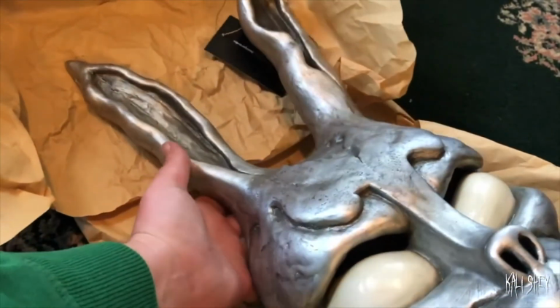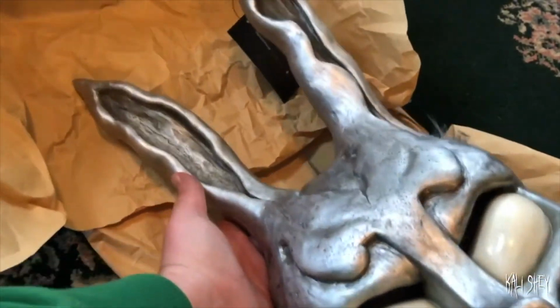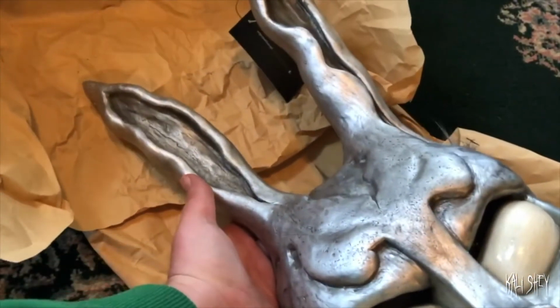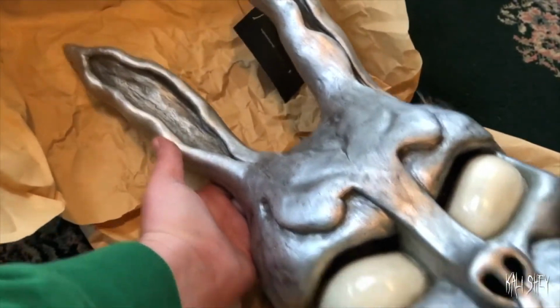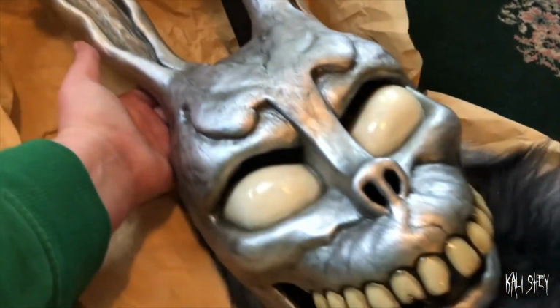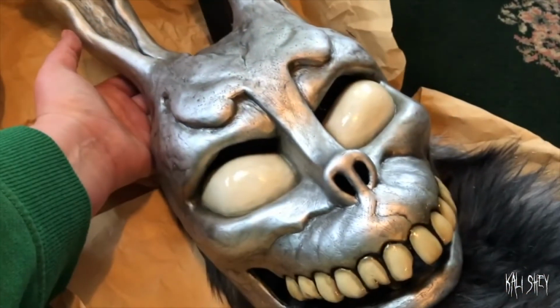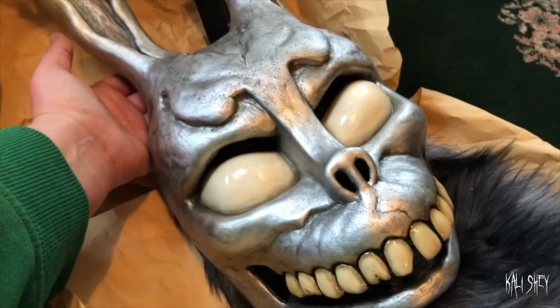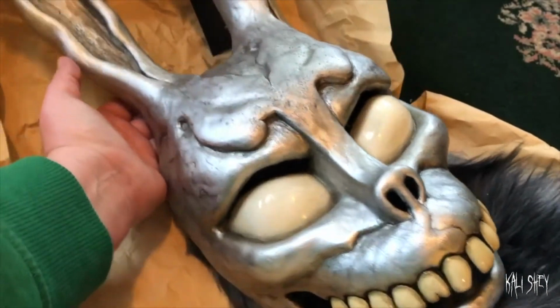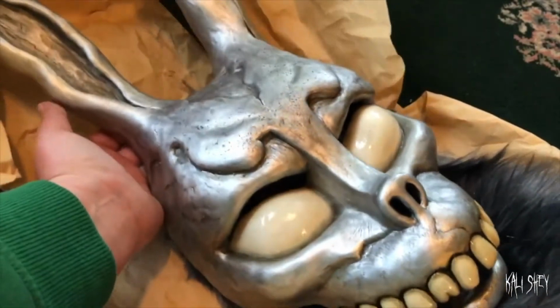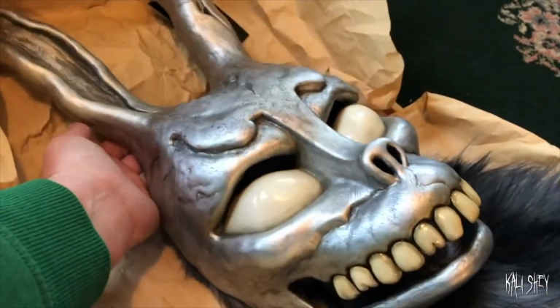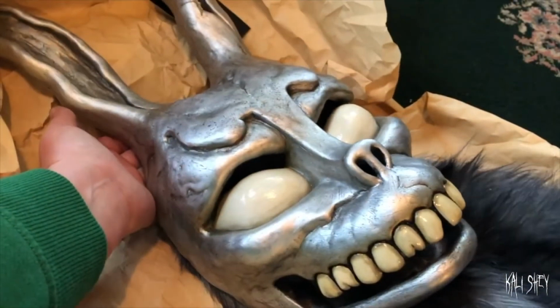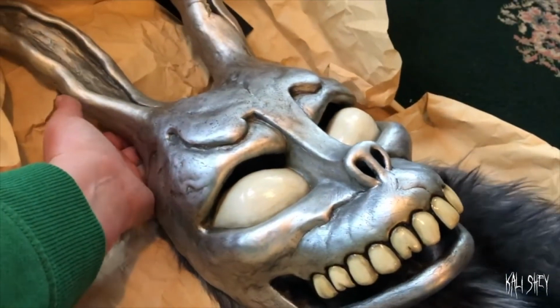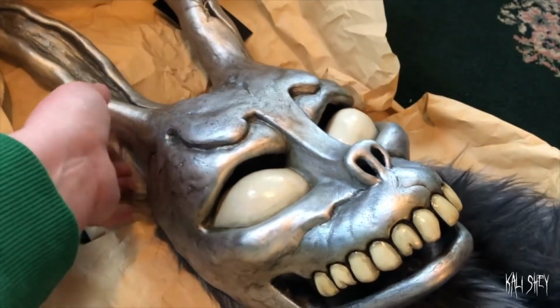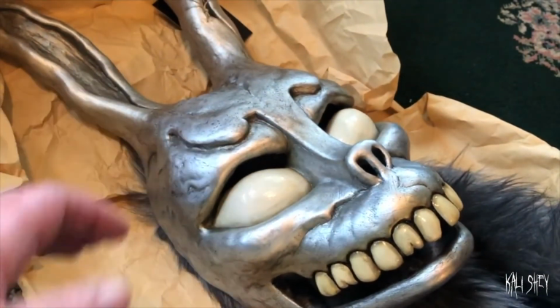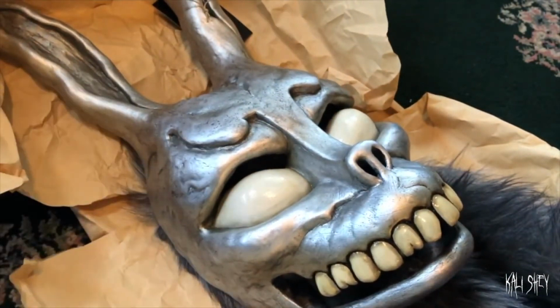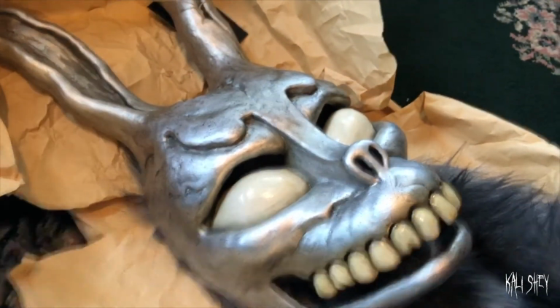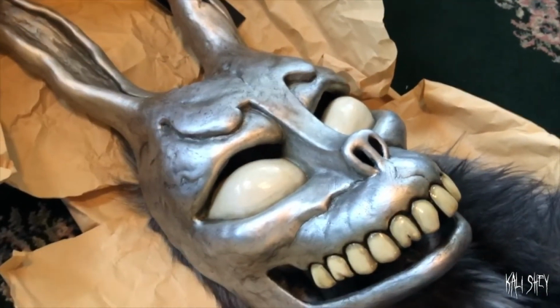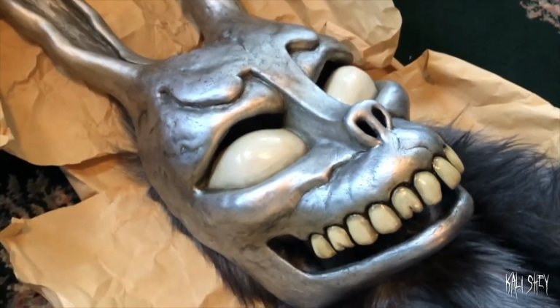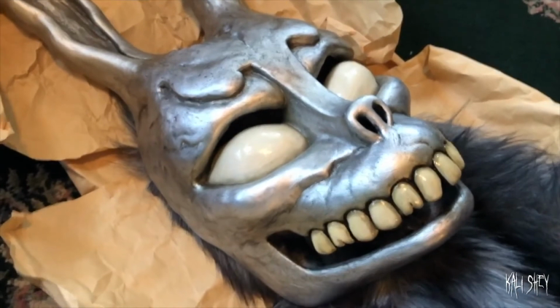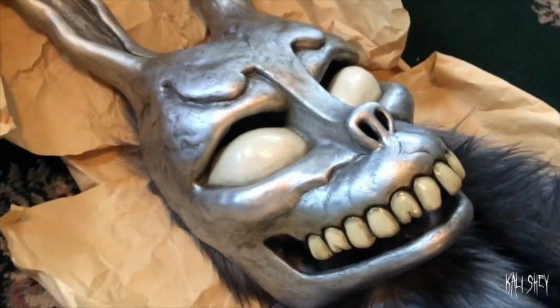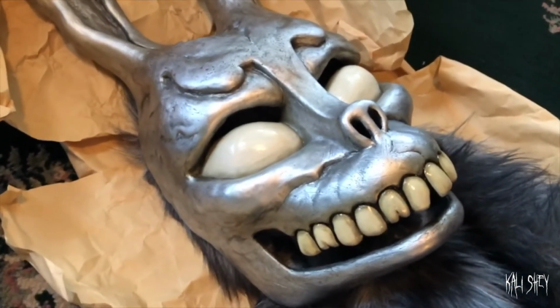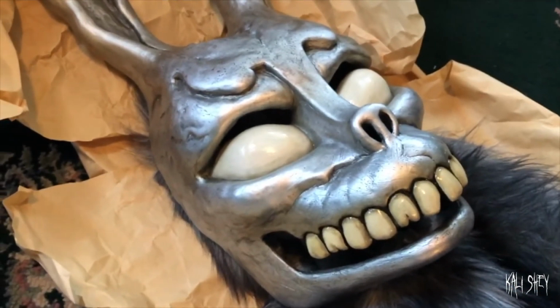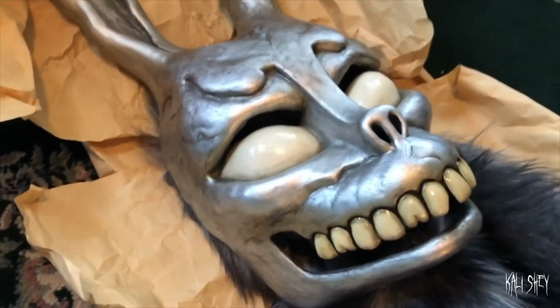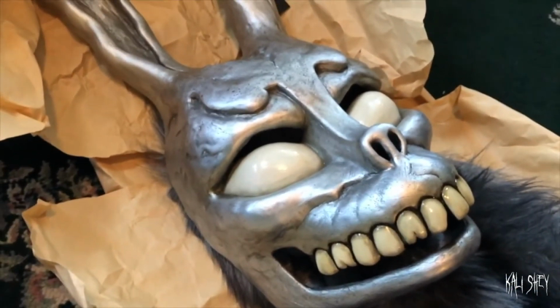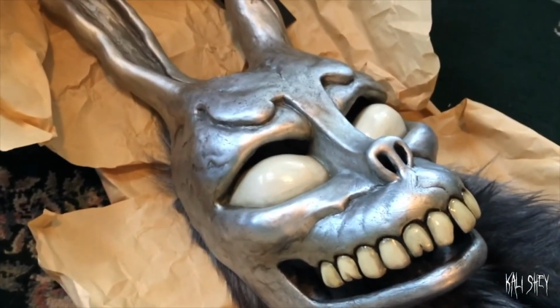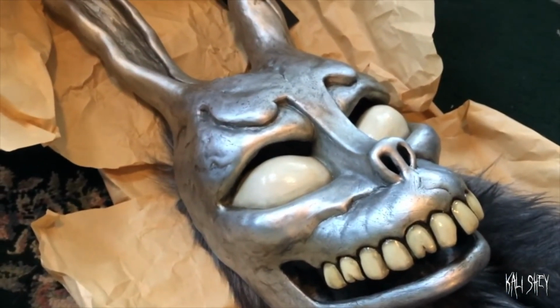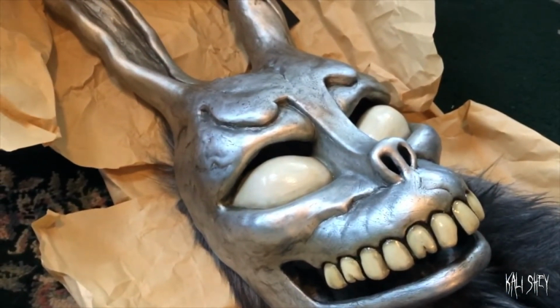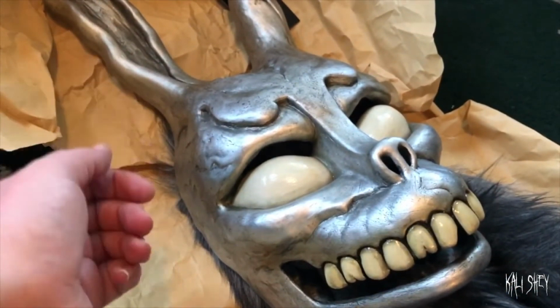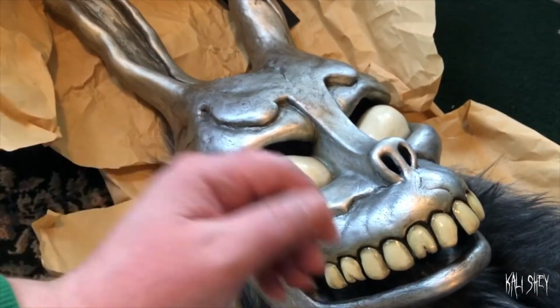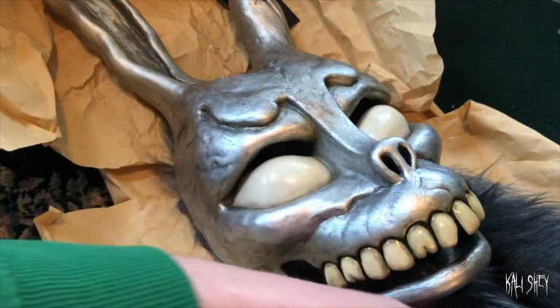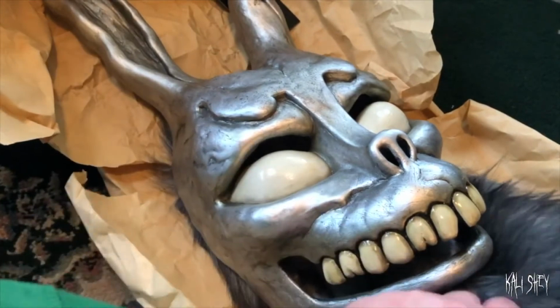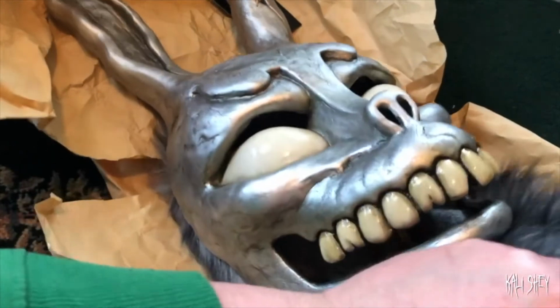This is like perfection for Frank. Look at that. I was so happy — I could cry right now. I'm a huge Donnie Darko fan. If you guys don't know who Frank the Bunny is, then go watch Donnie Darko. What's wrong with you? What are you doing with your life?